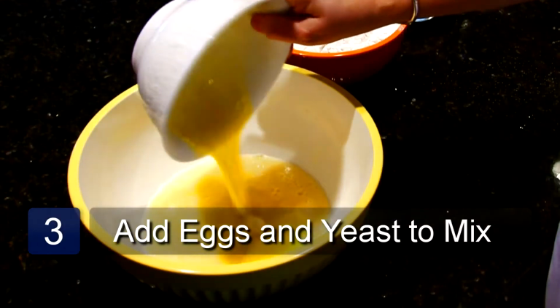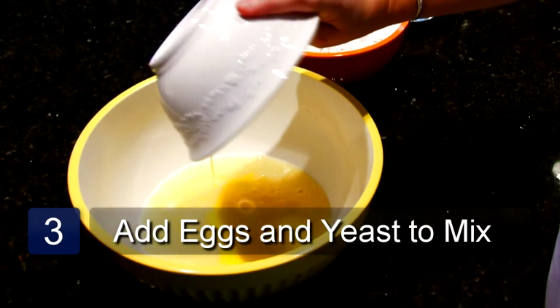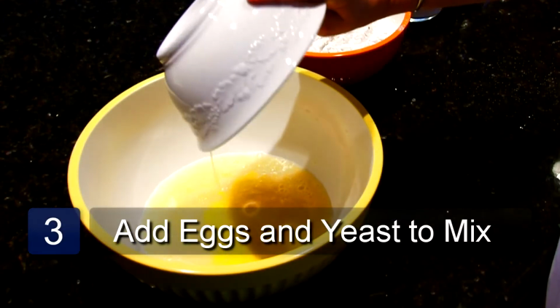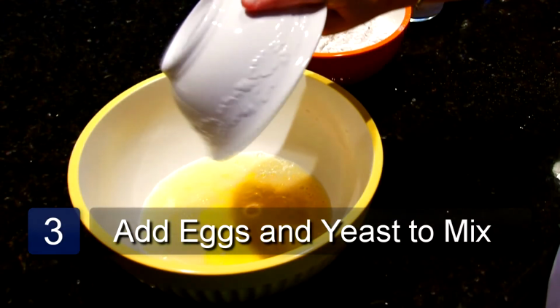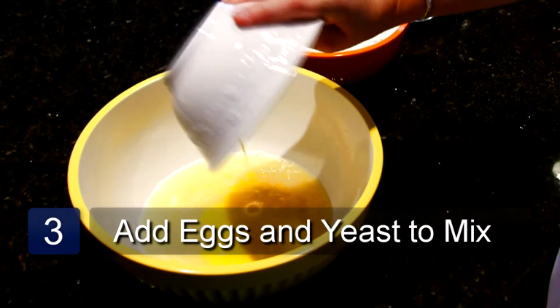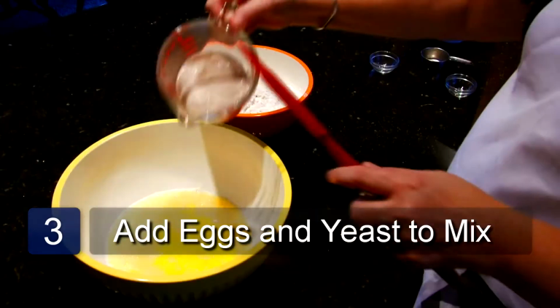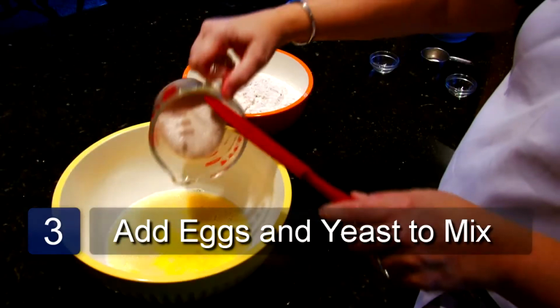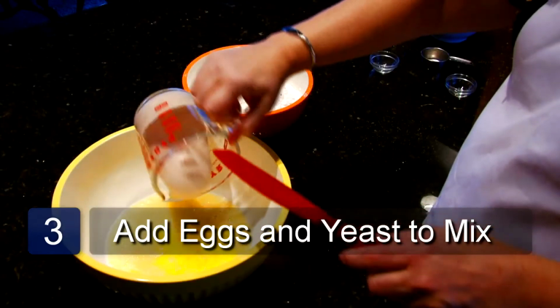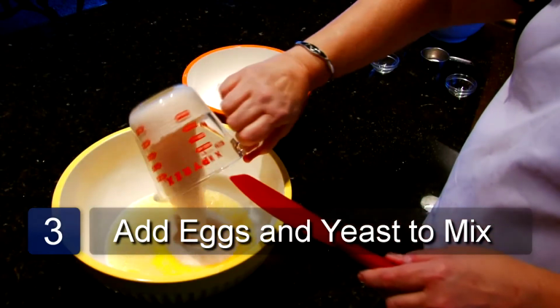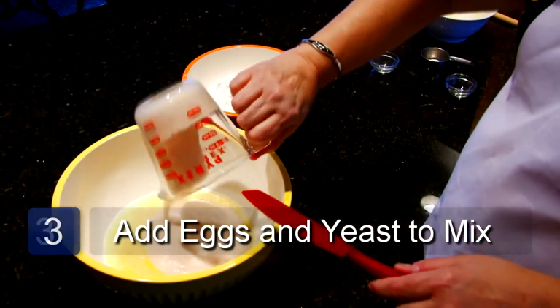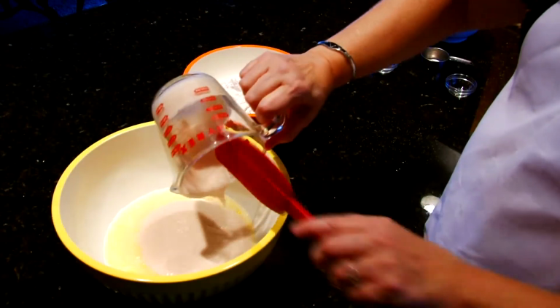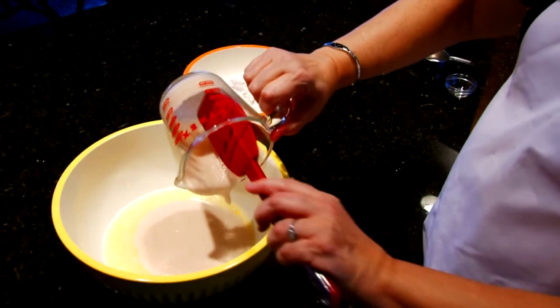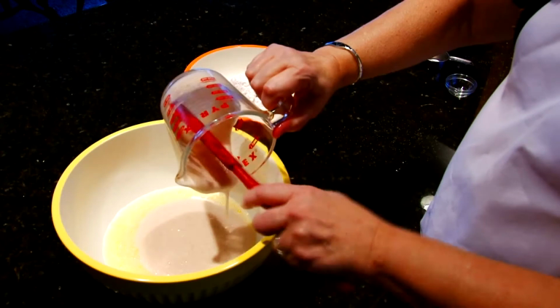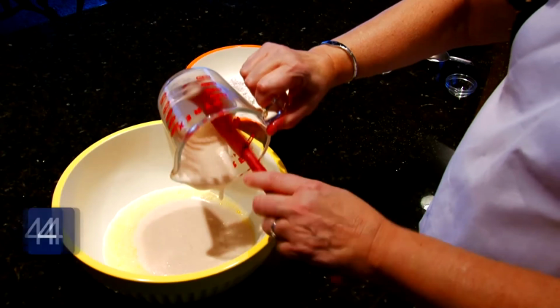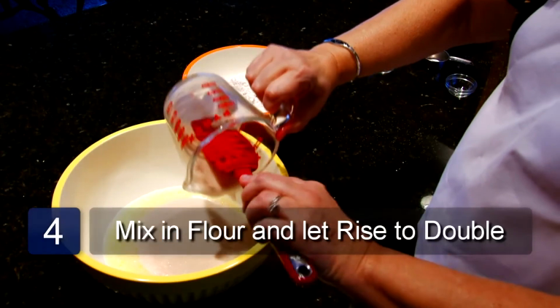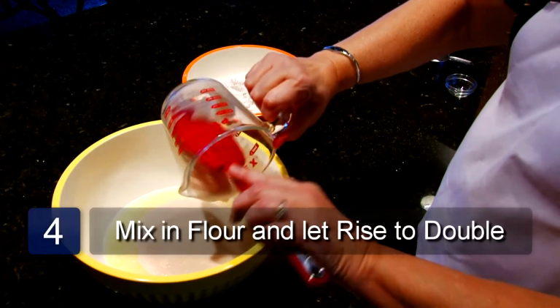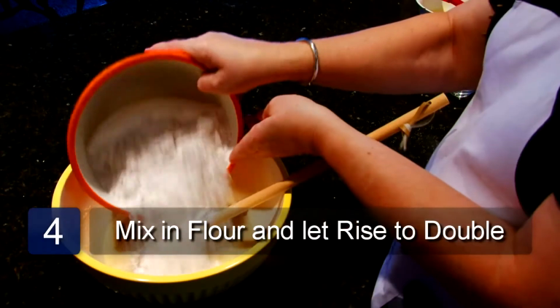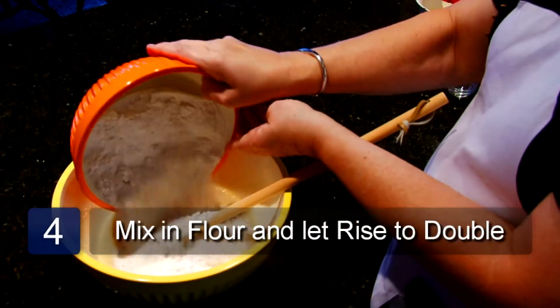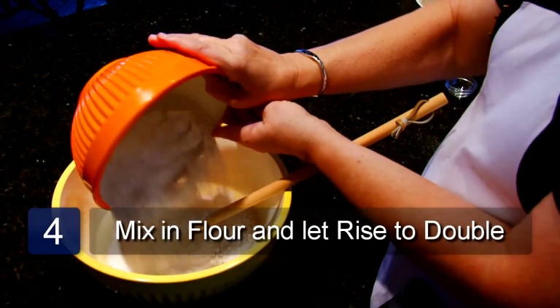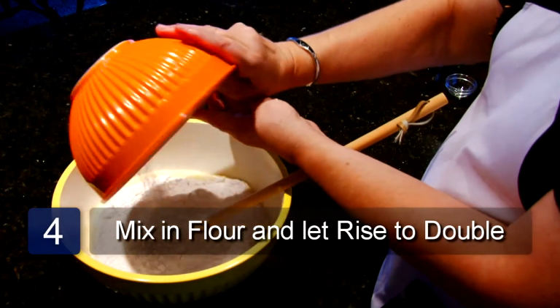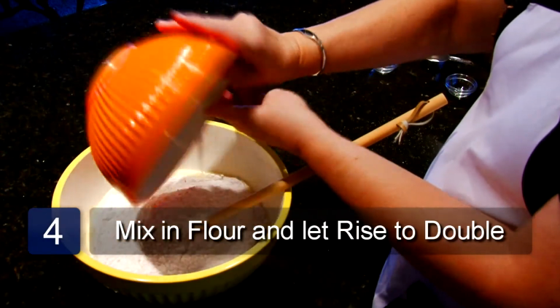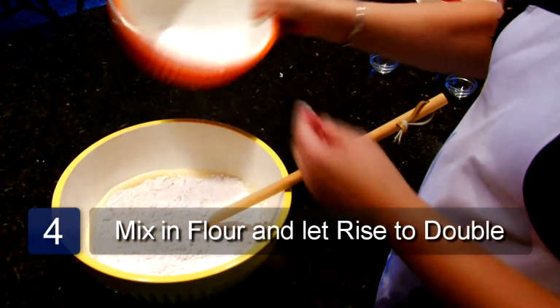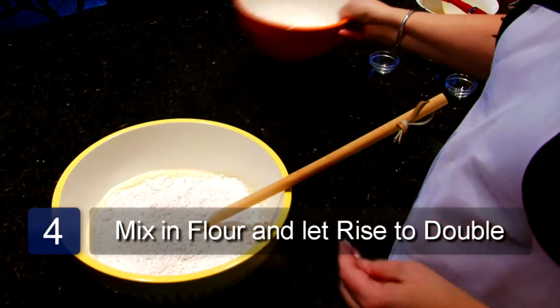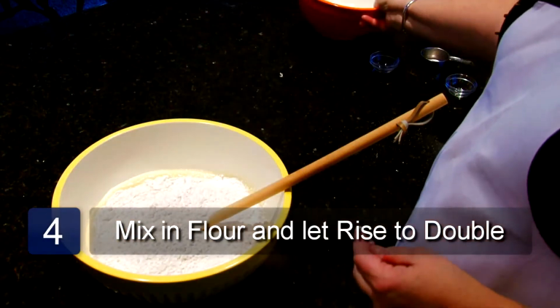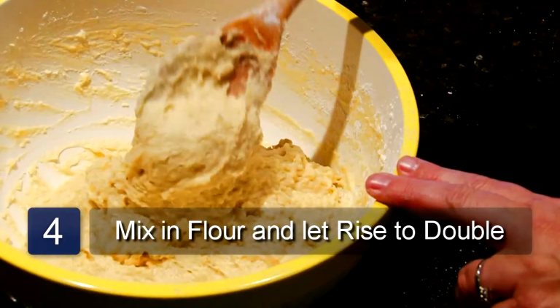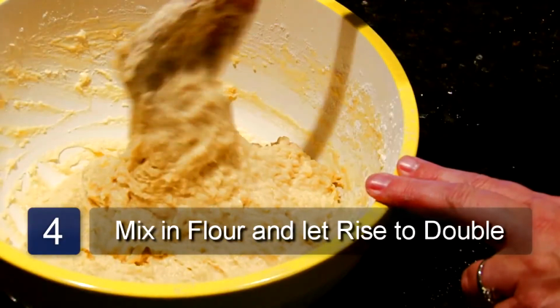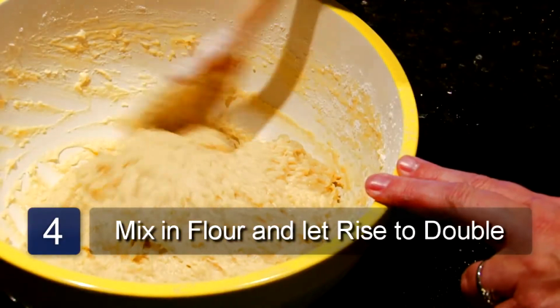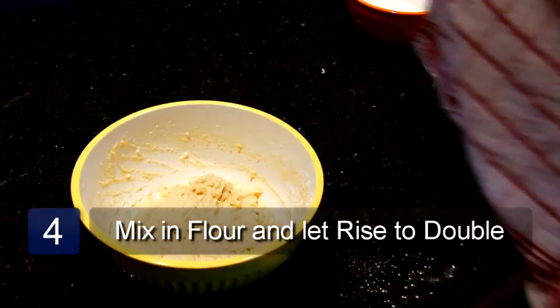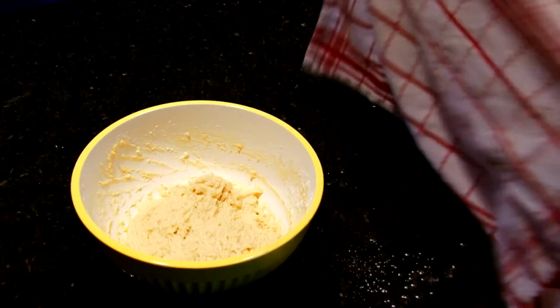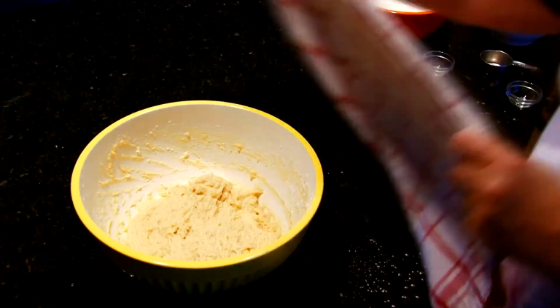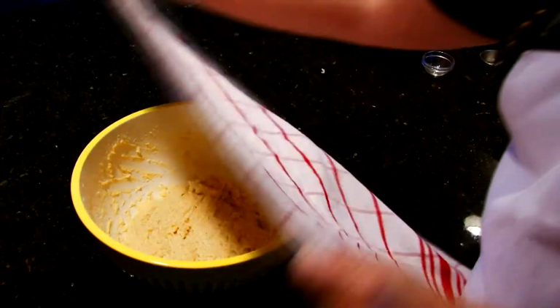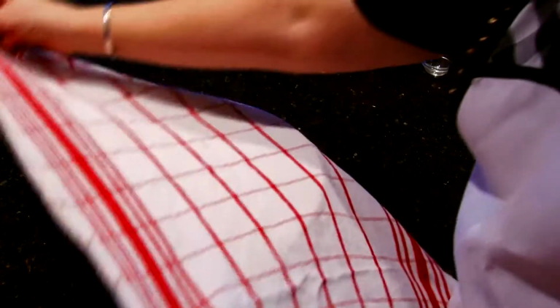Now we can add the eggs and the yeast. Mix in the flour until completely mixed in. The dough will be very, very sticky. Cover it and let rise until double.